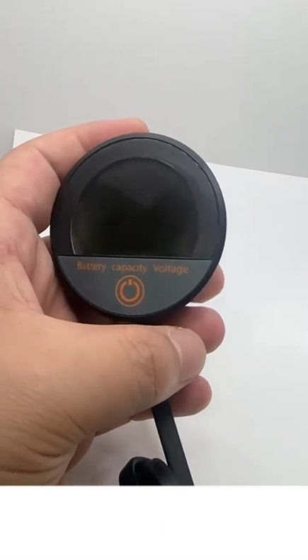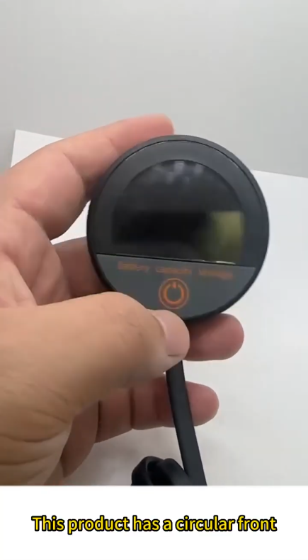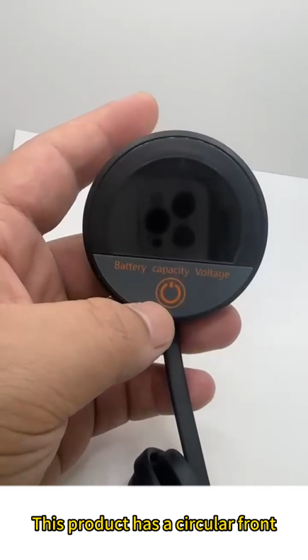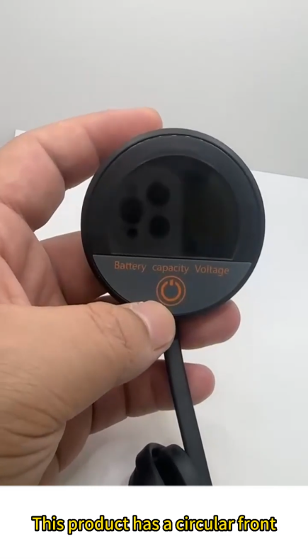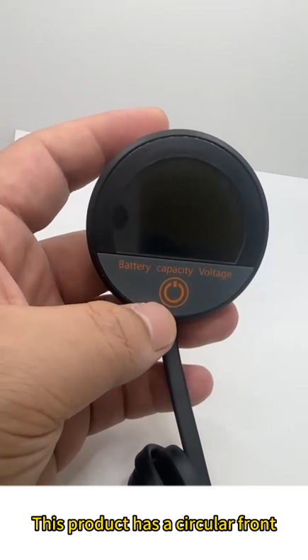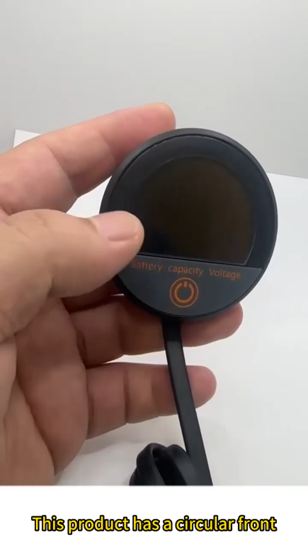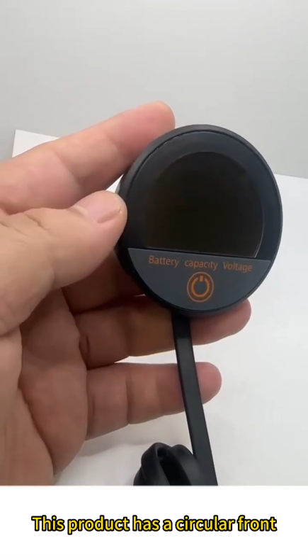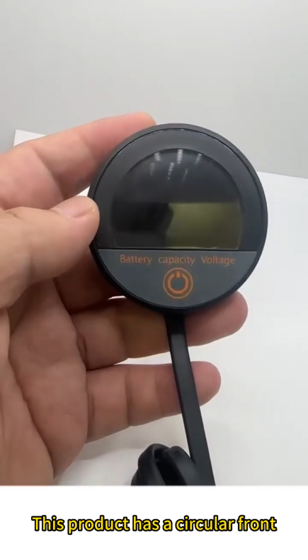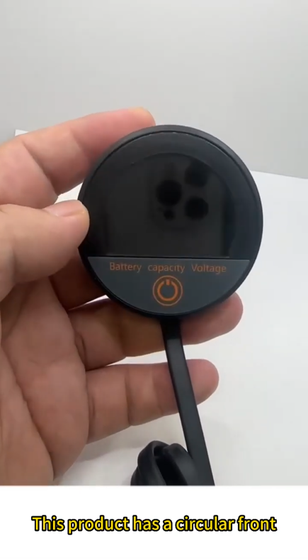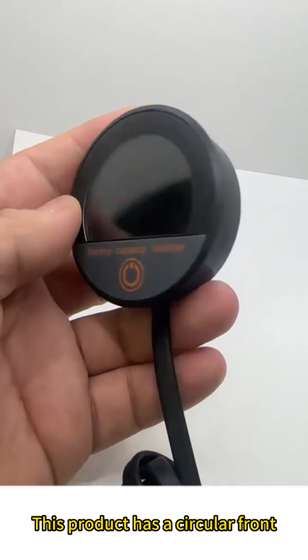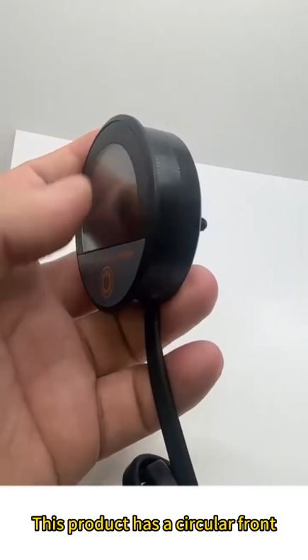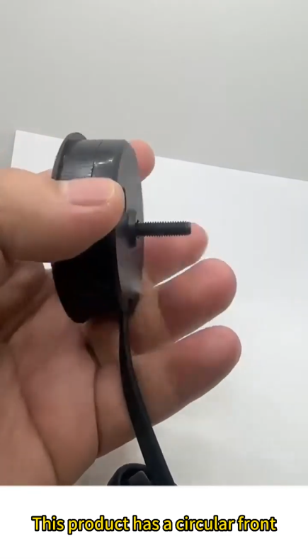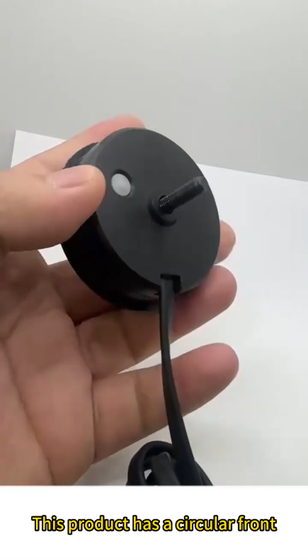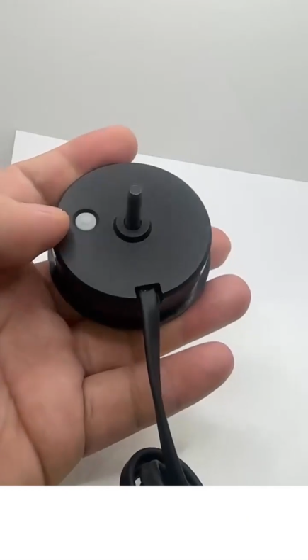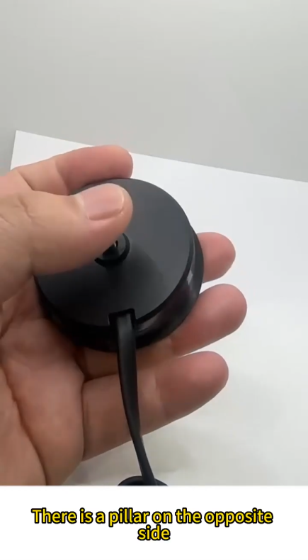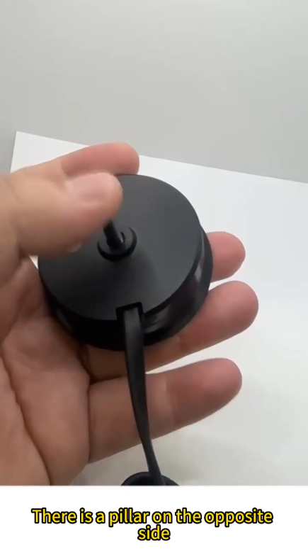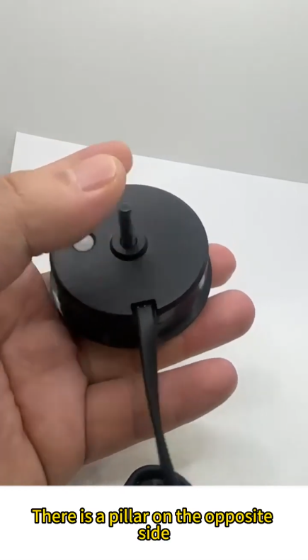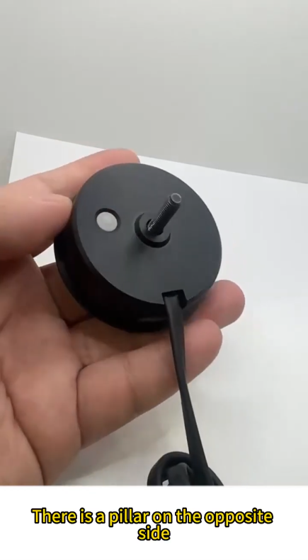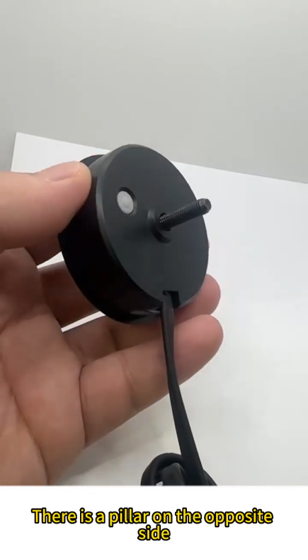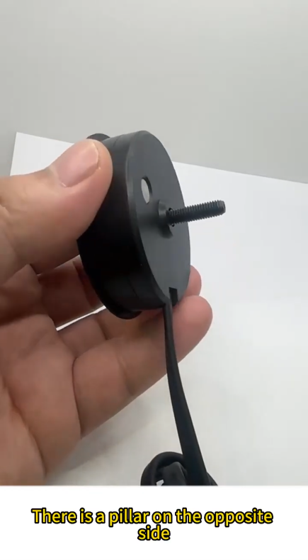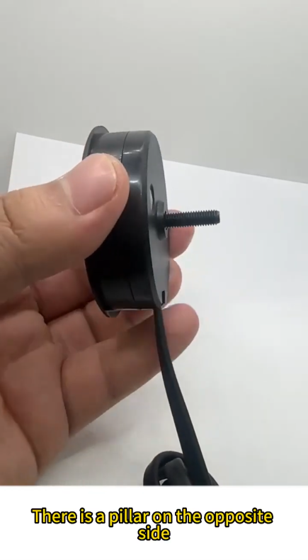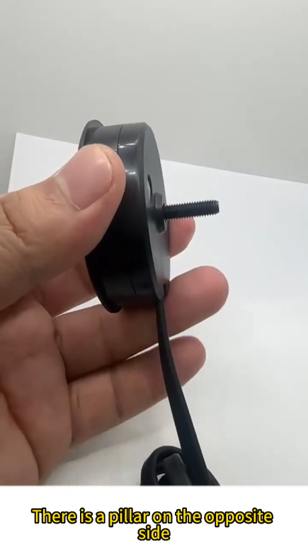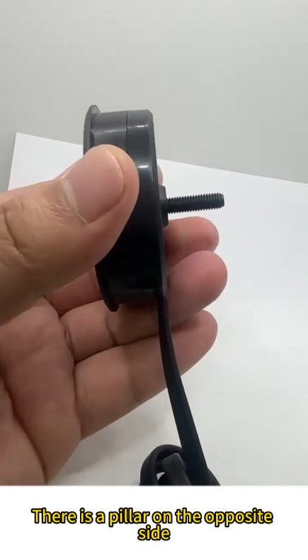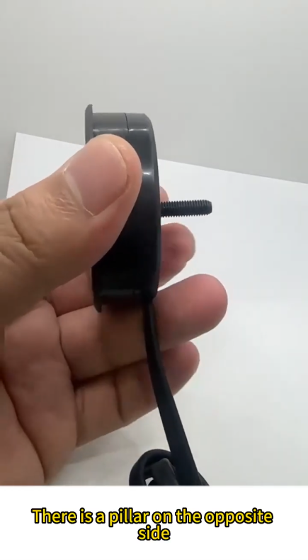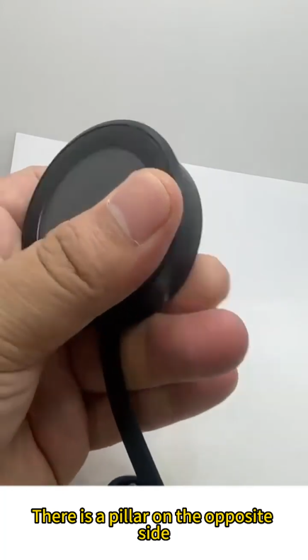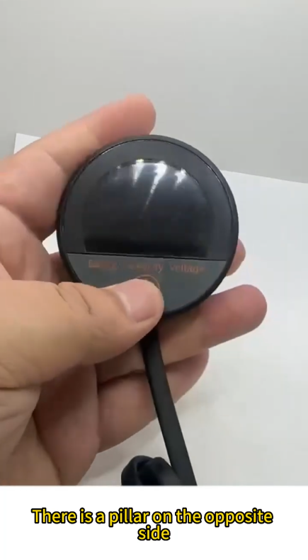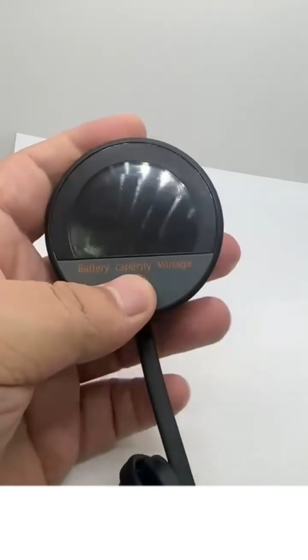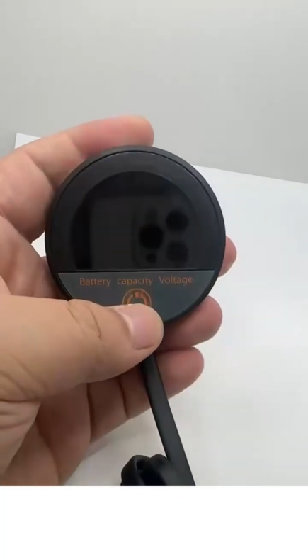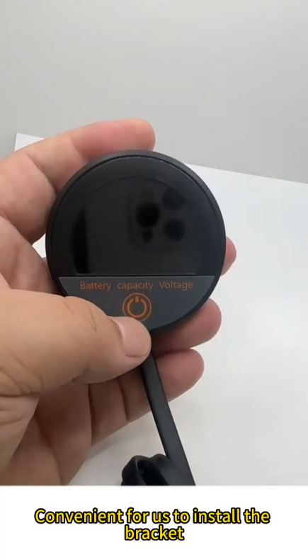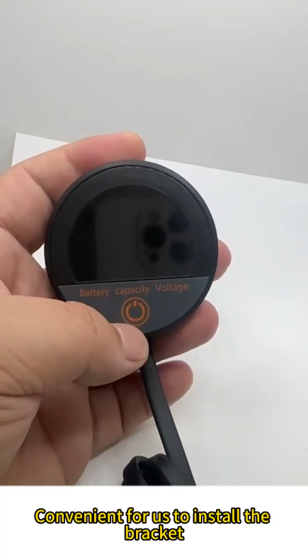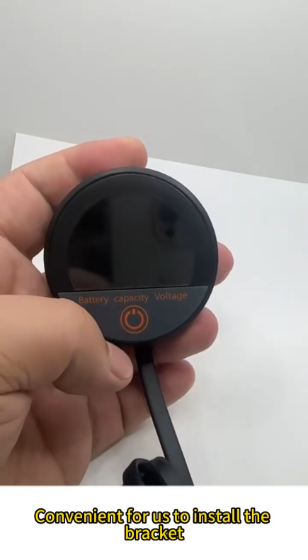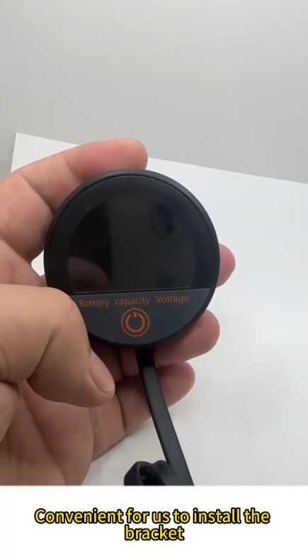This product has a circular front. There is a pillar on the opposite side, which is convenient for us to install the bracket.